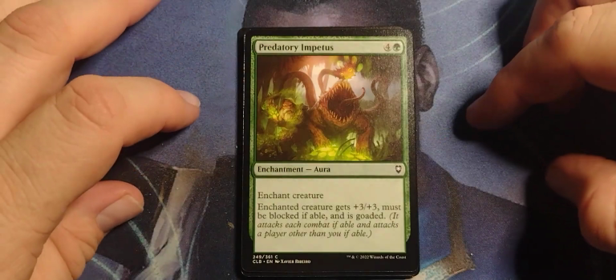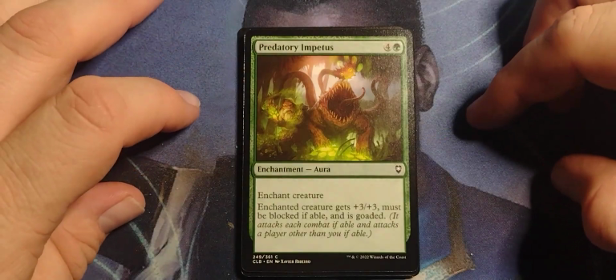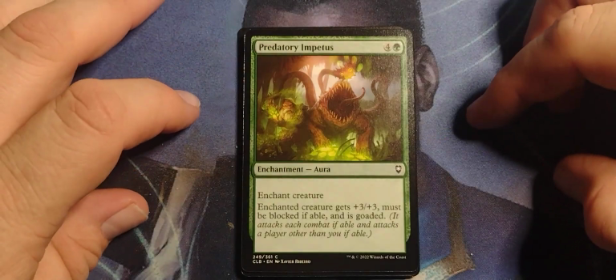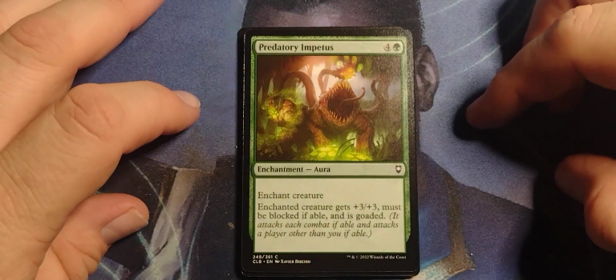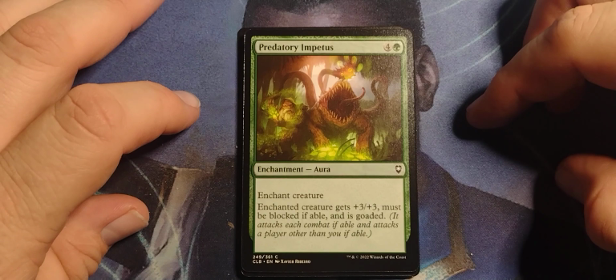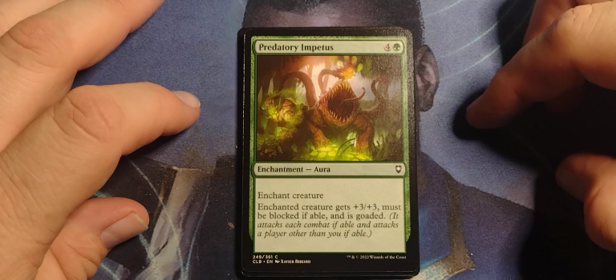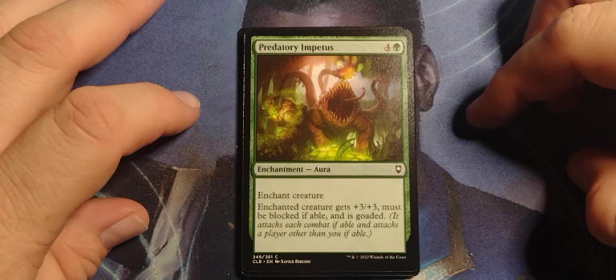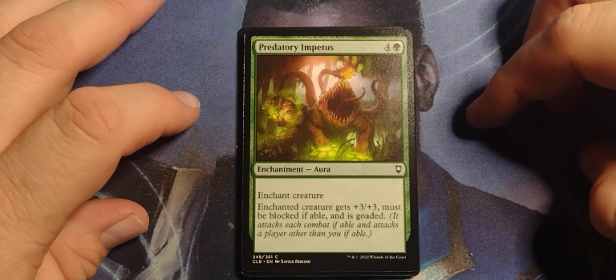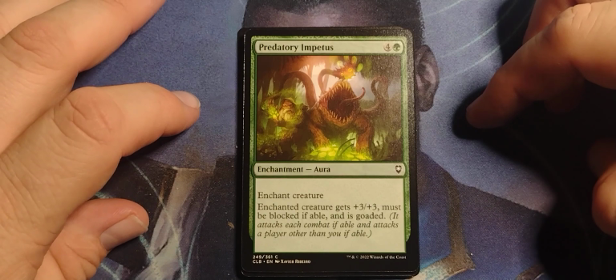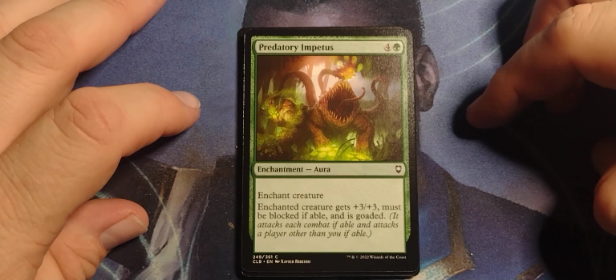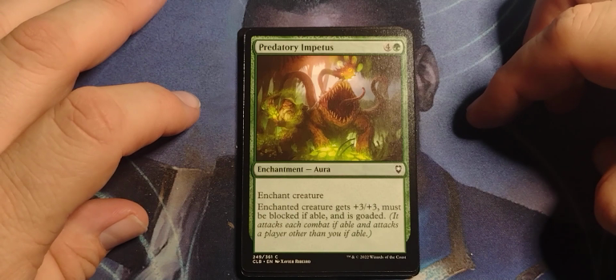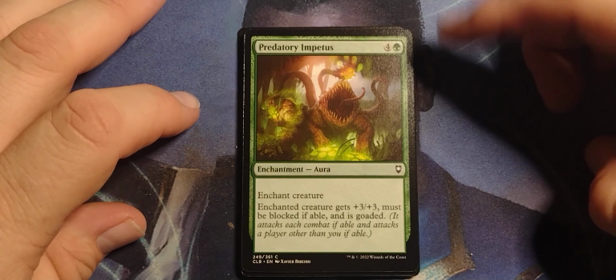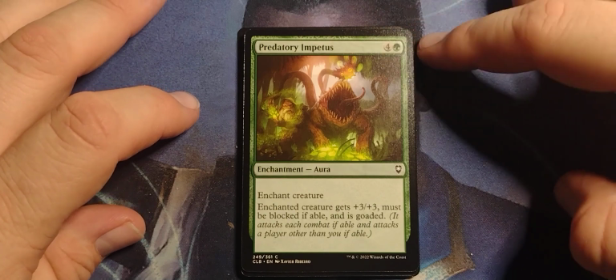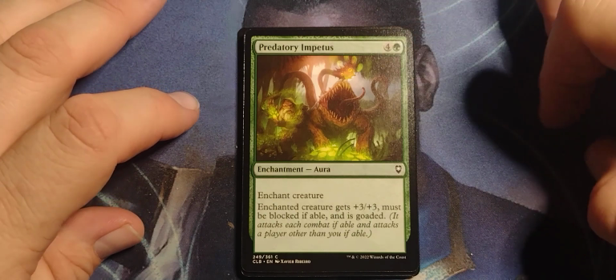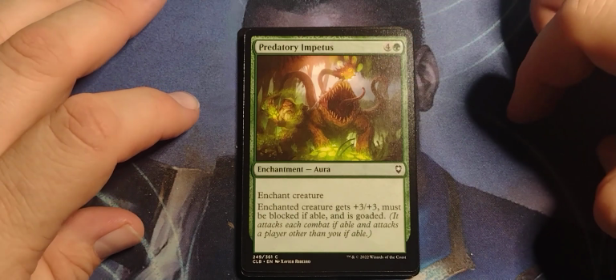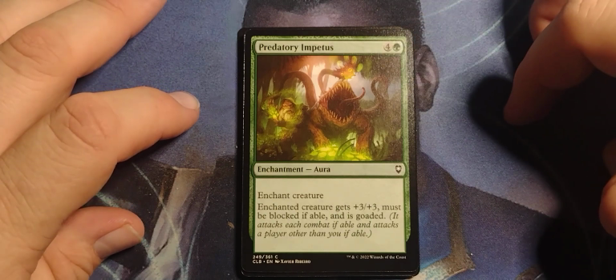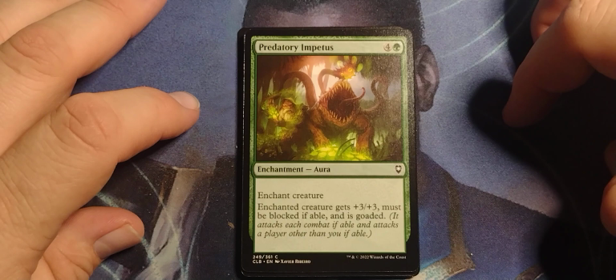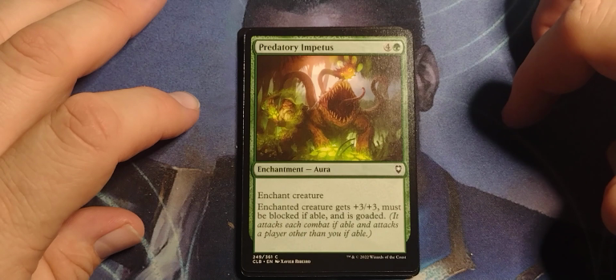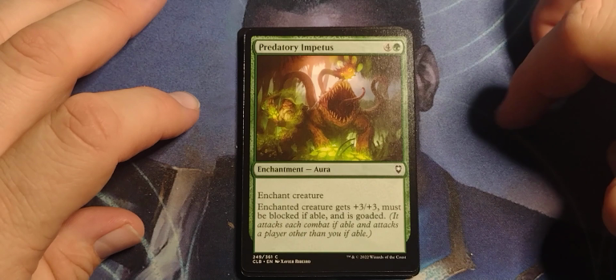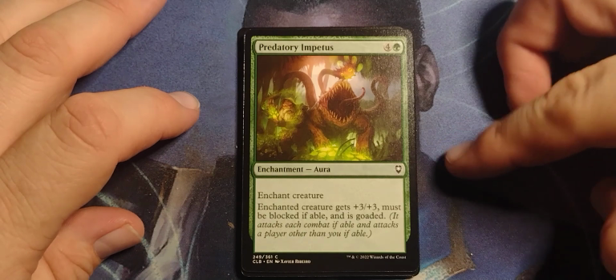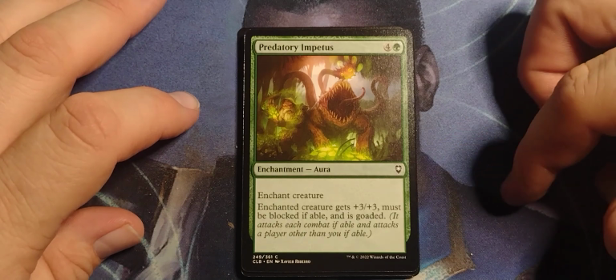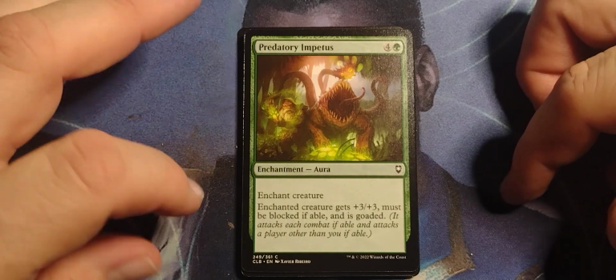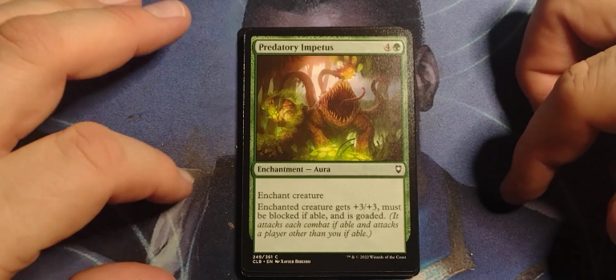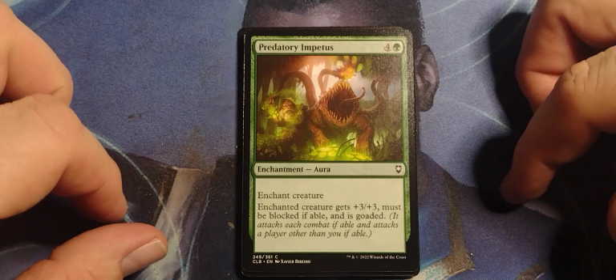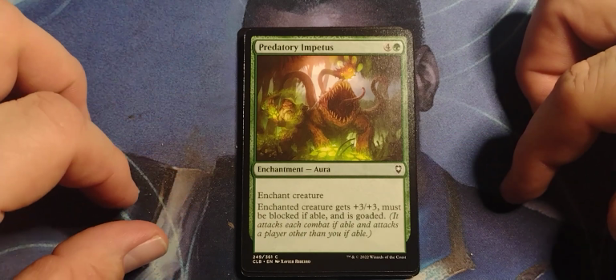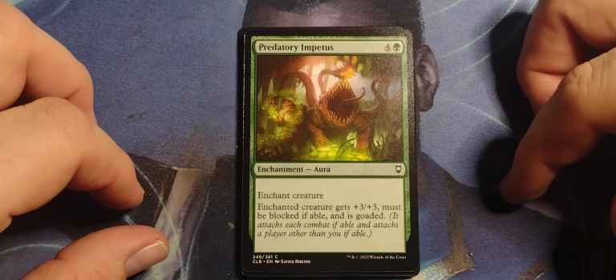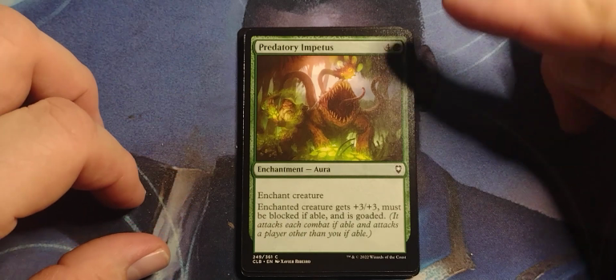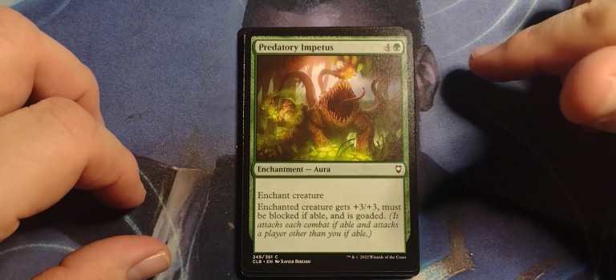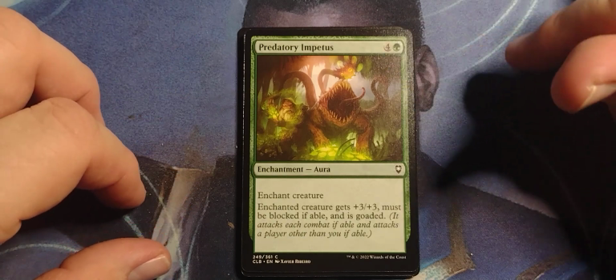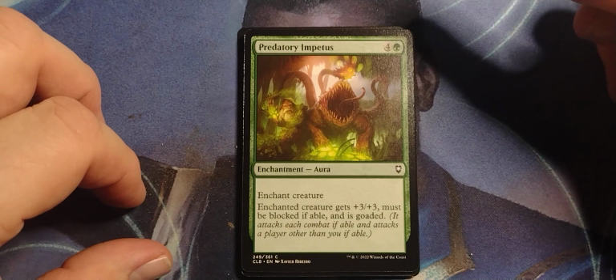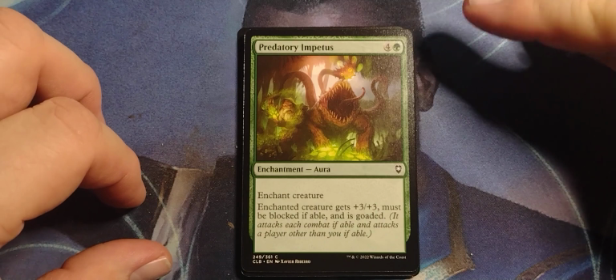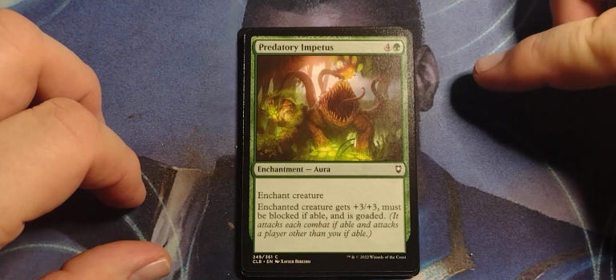Predatory Impetus — four and a green, Enchantment Aura. Enchanted creature gets +3/+3, must be blocked if able, and is goaded.